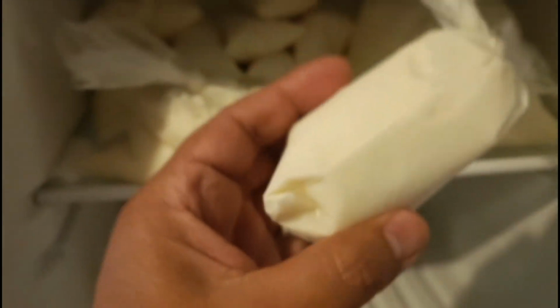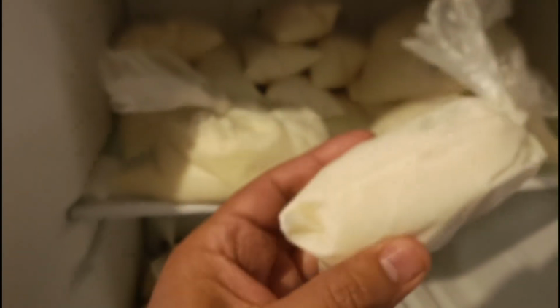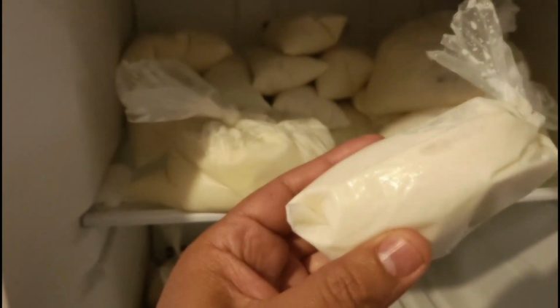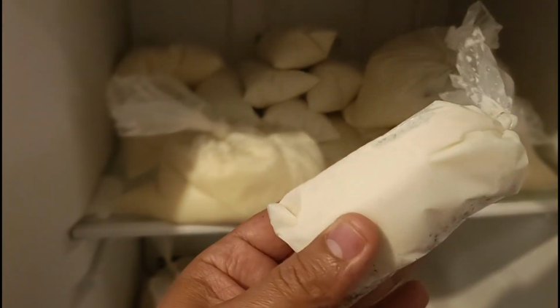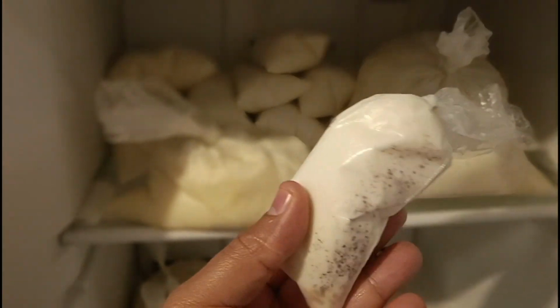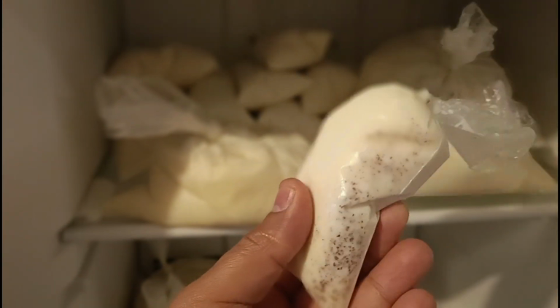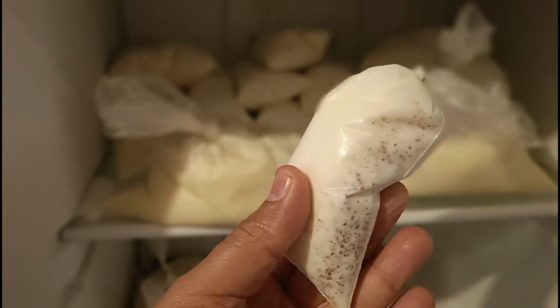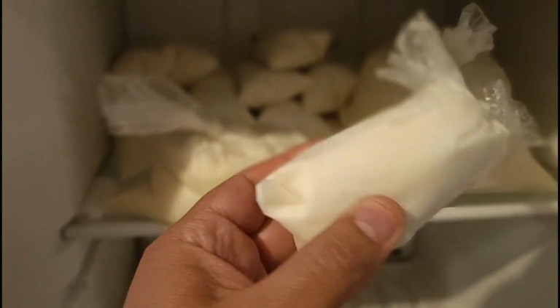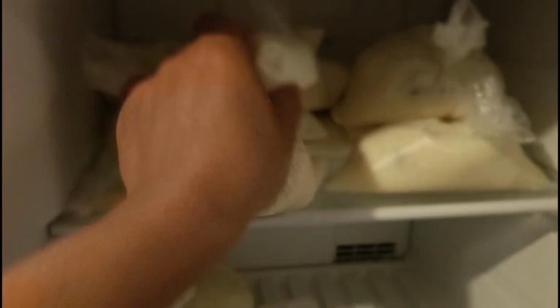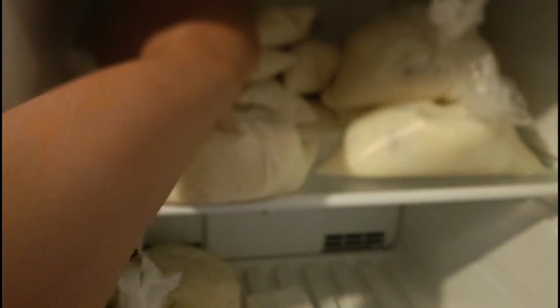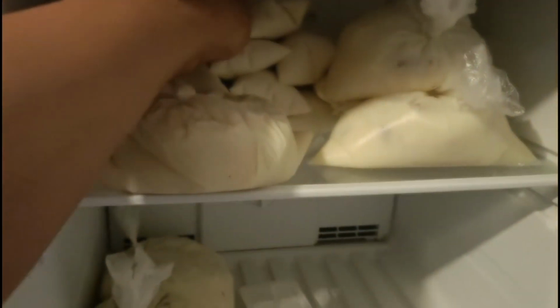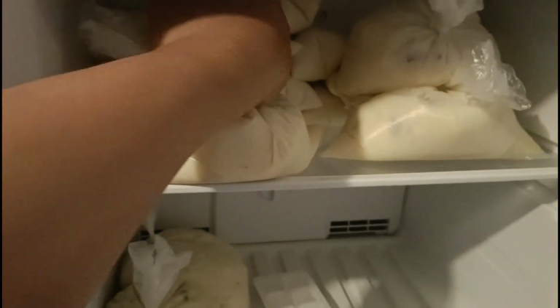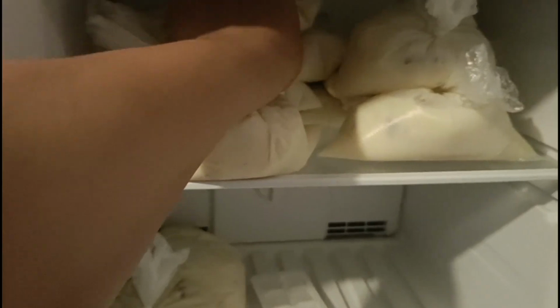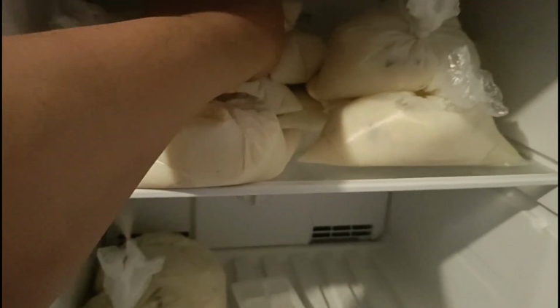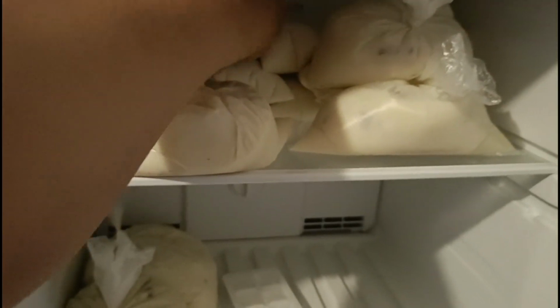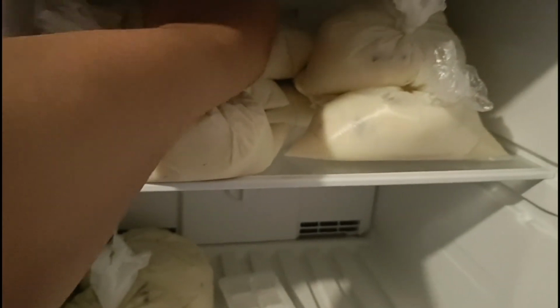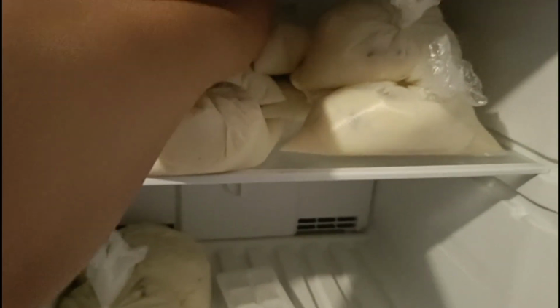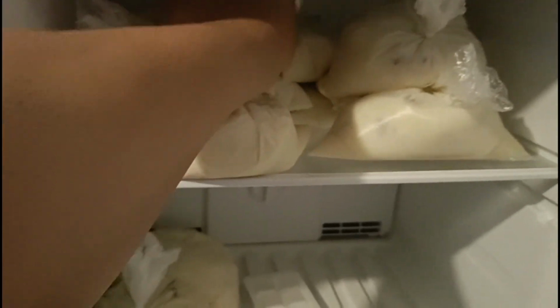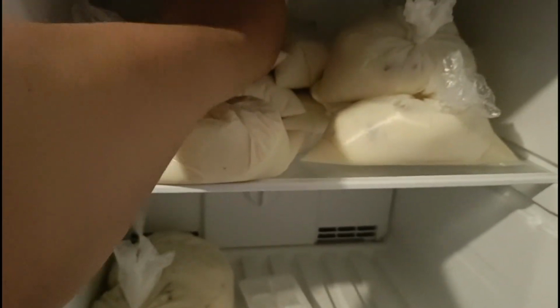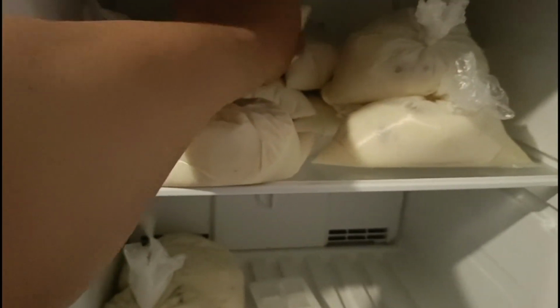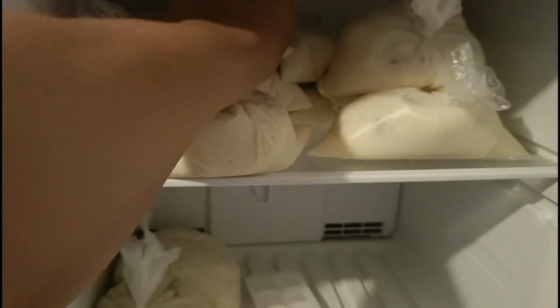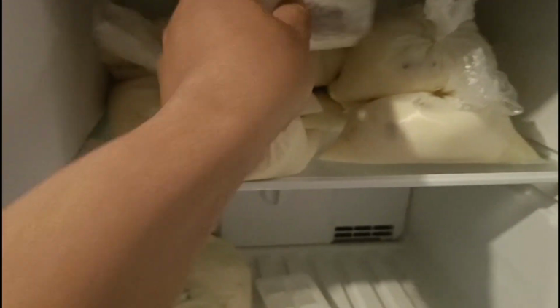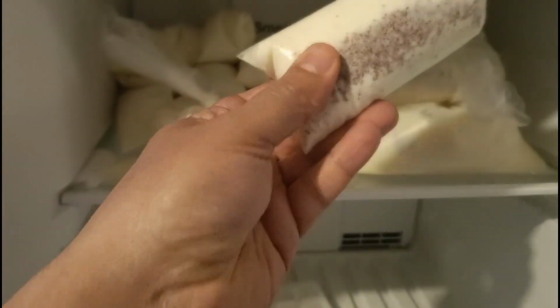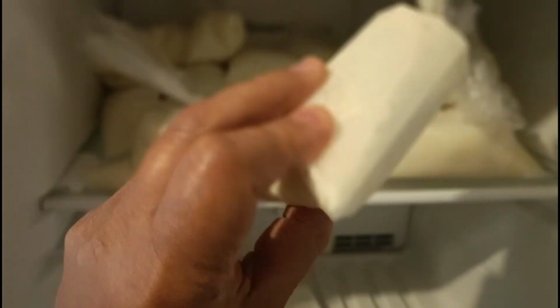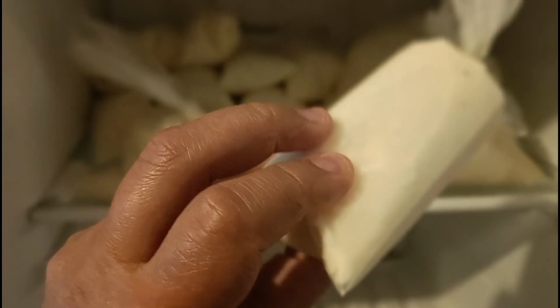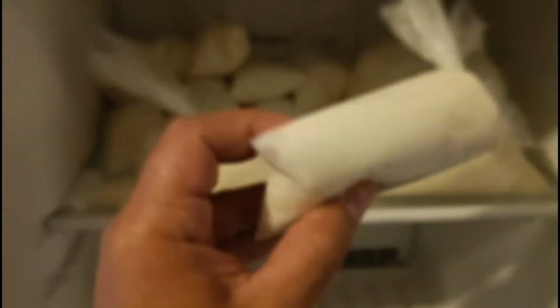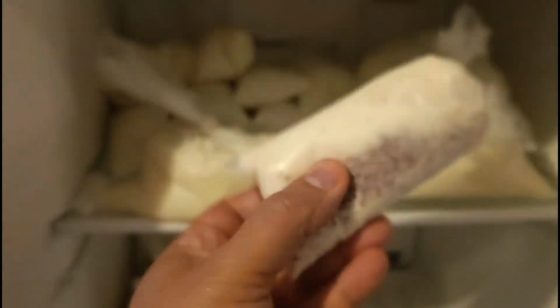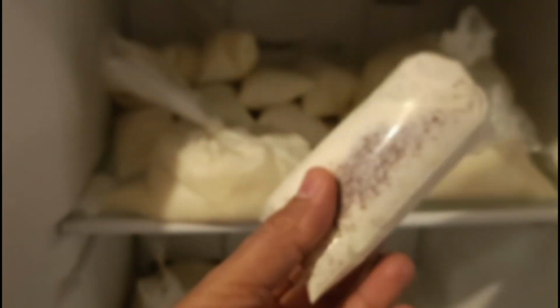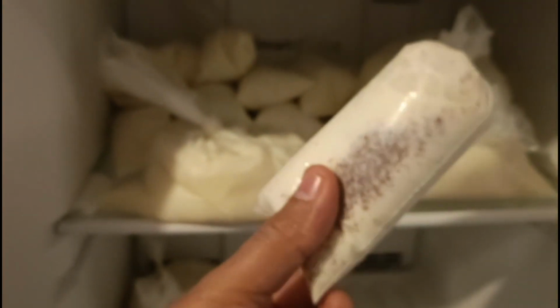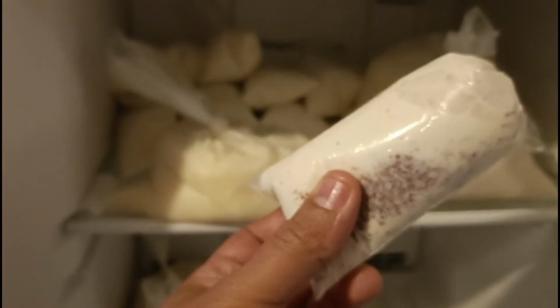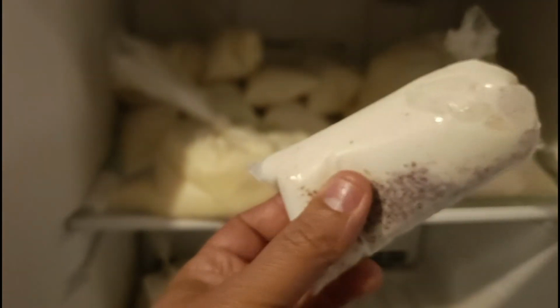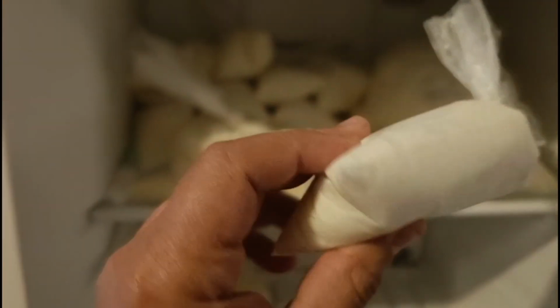Ya casi están, les falta poquito a estos chiquitos, pero los grandes ya están bien buenos. Vamos a probar uno de coco, uno de los chiquitos, a ver qué tal saben.